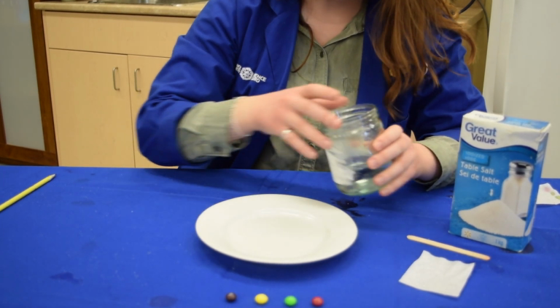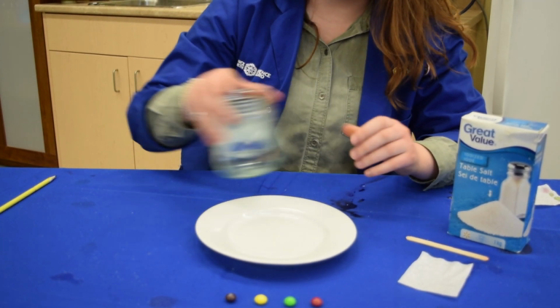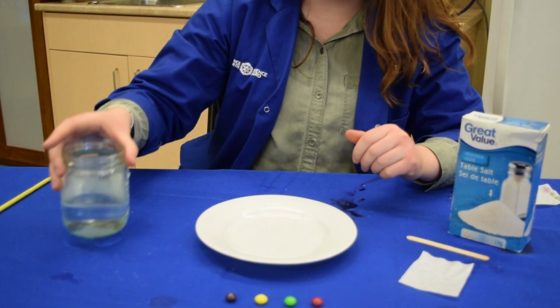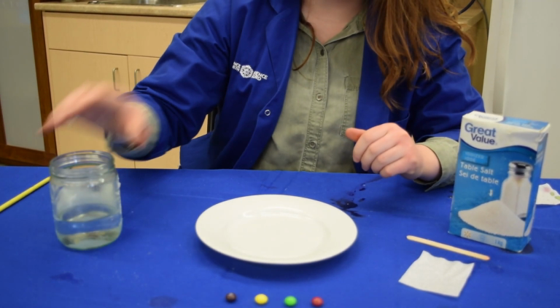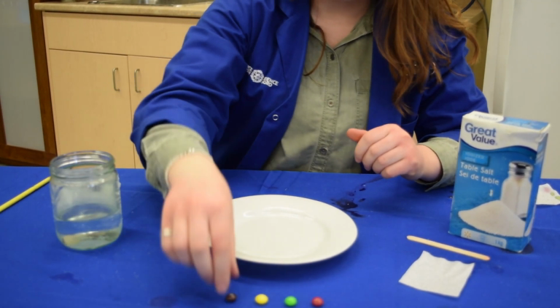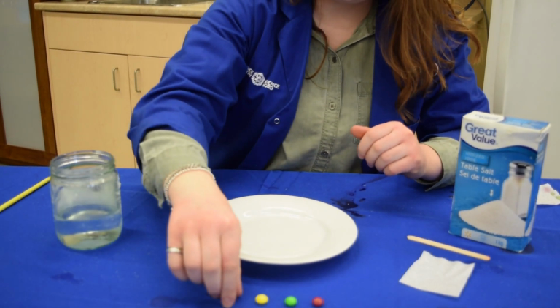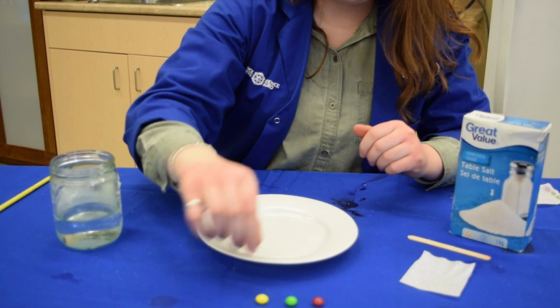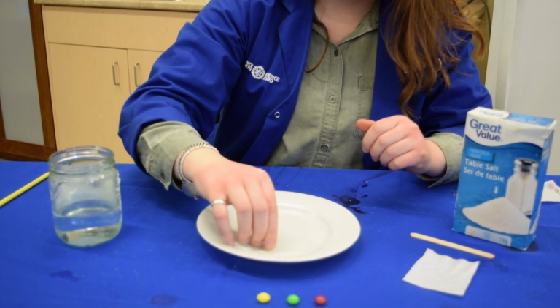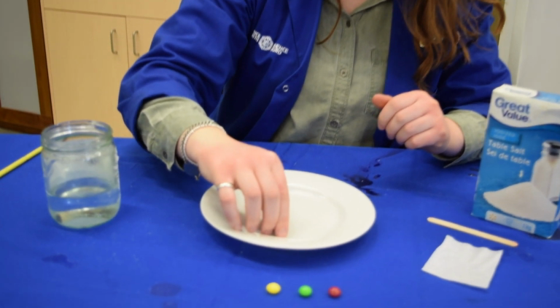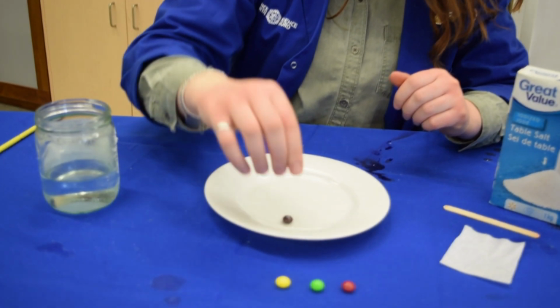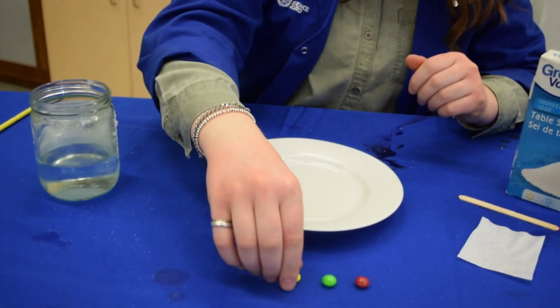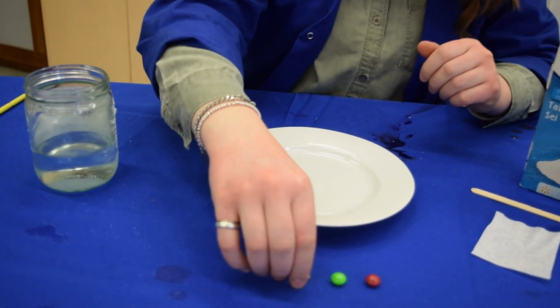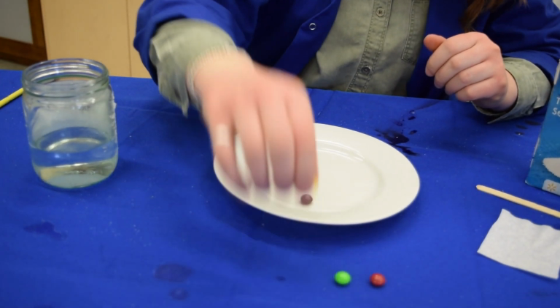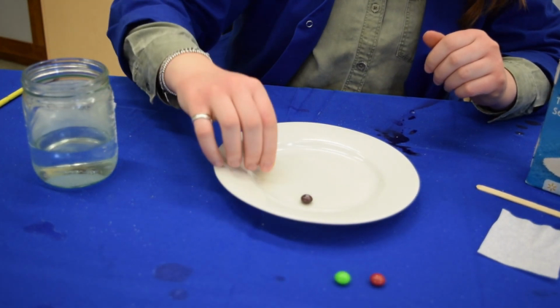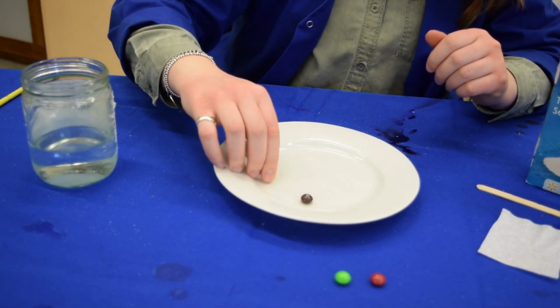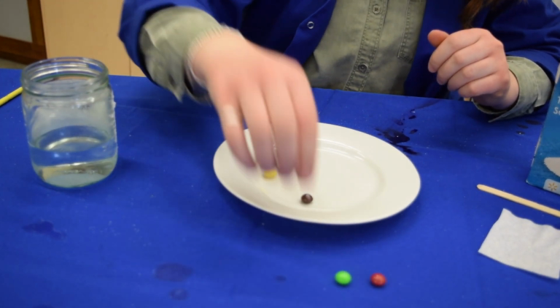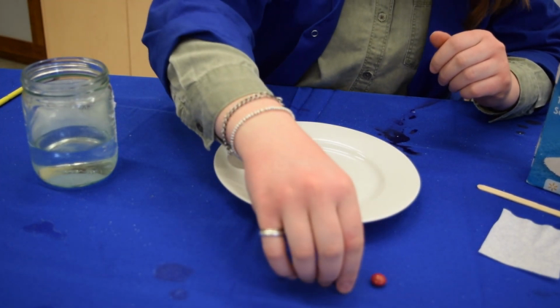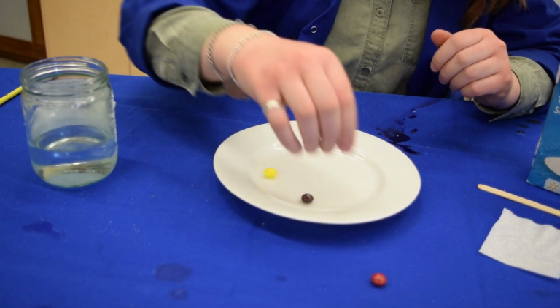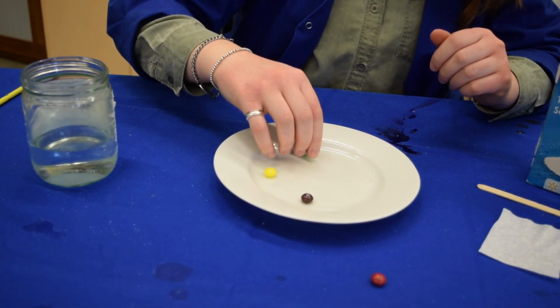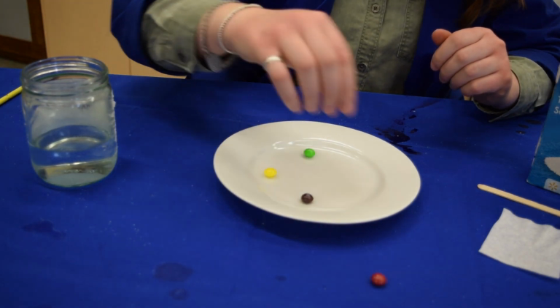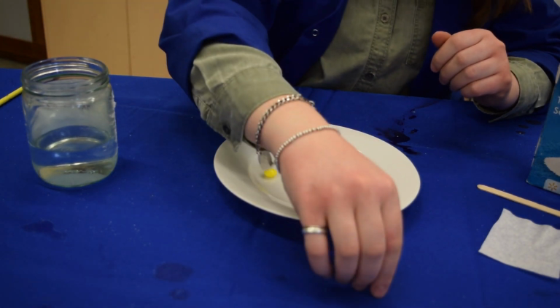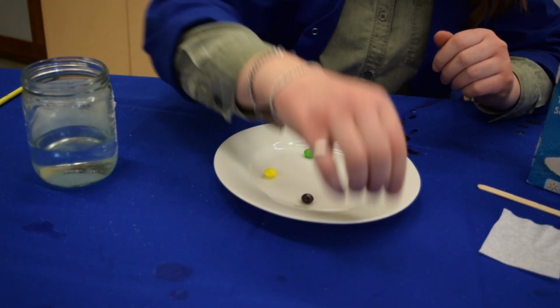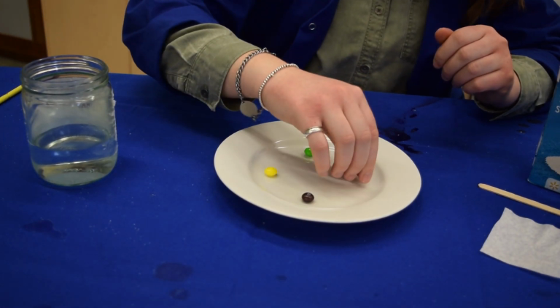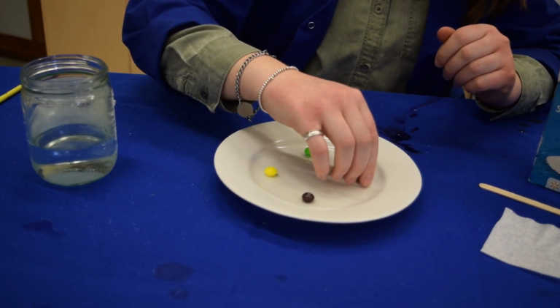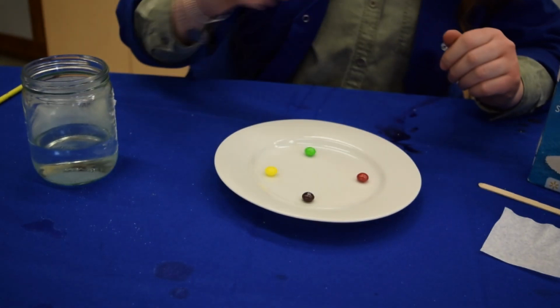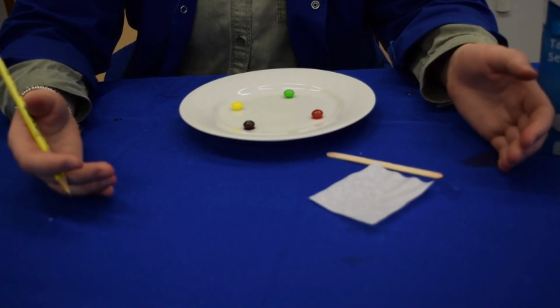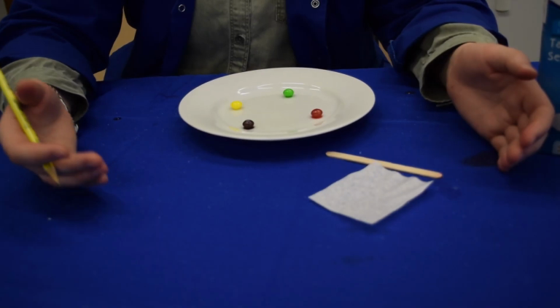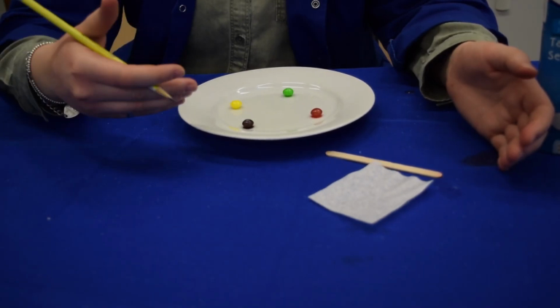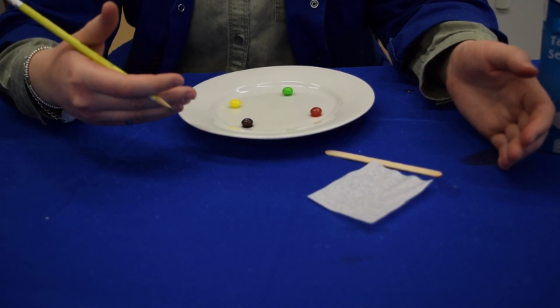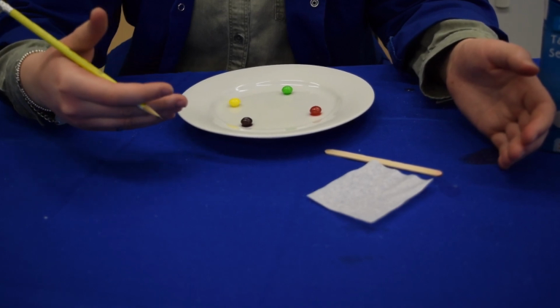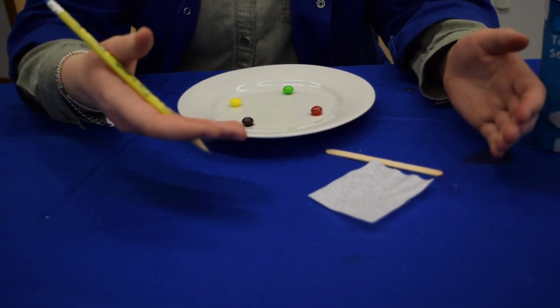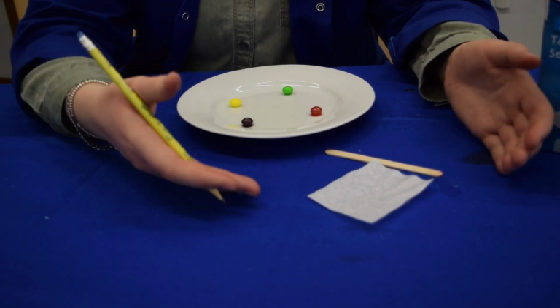After you do this, you want to put each piece of your coloured candy on top of the puddles and wait for the colour to bleed into the water. While we're waiting for the candy, we can prepare the coffee filter.